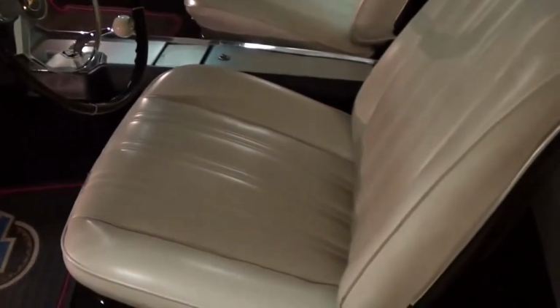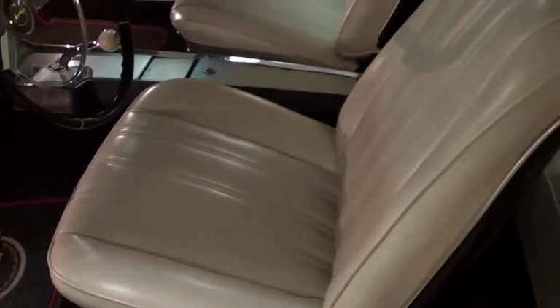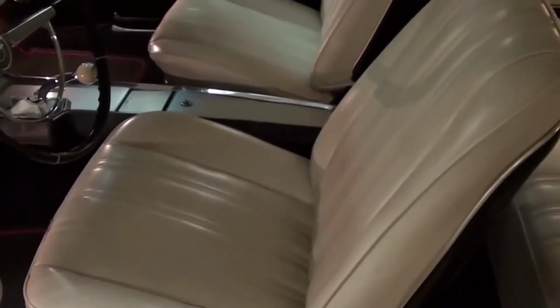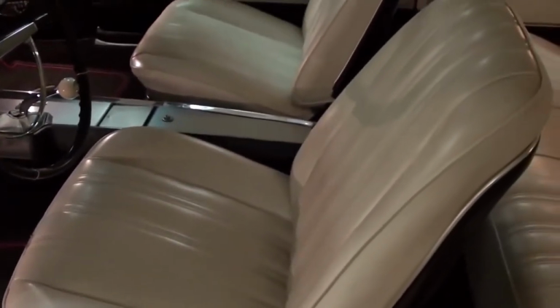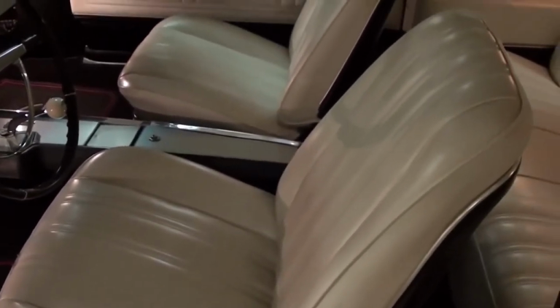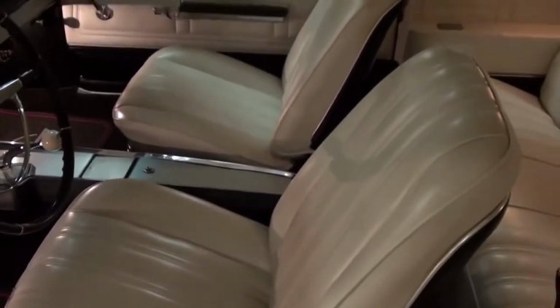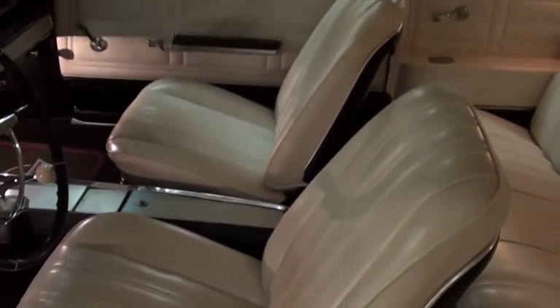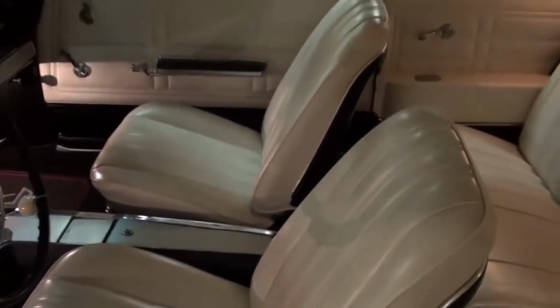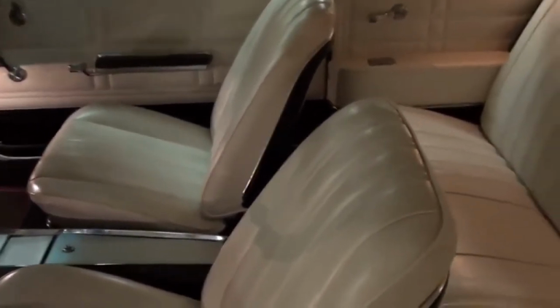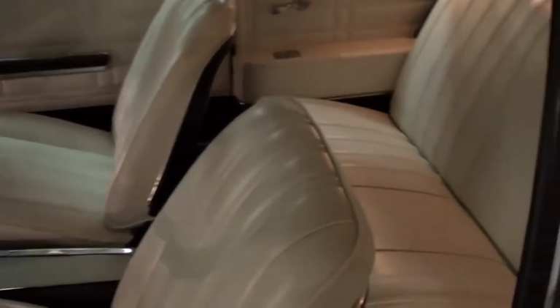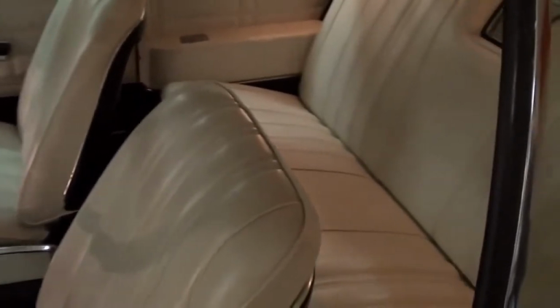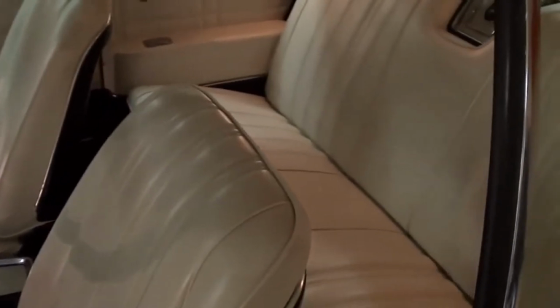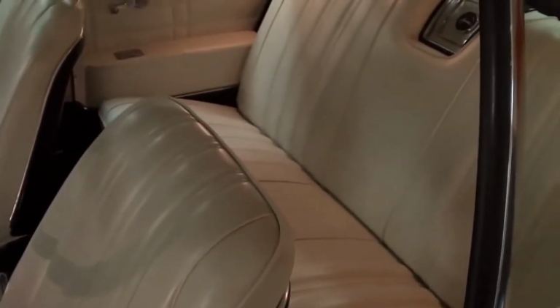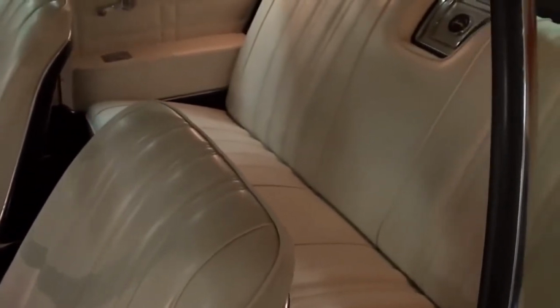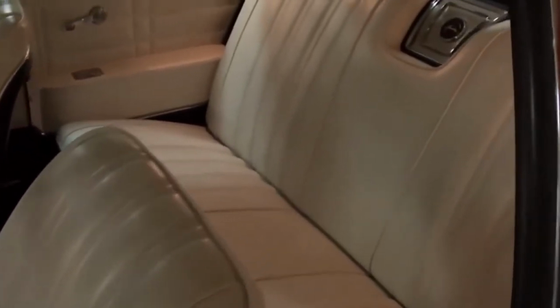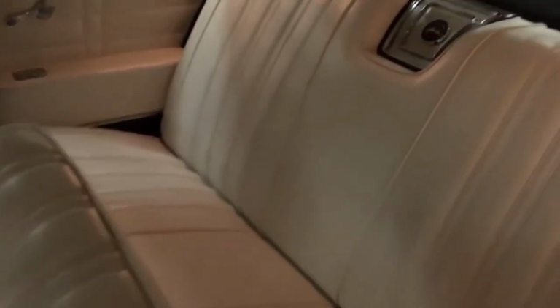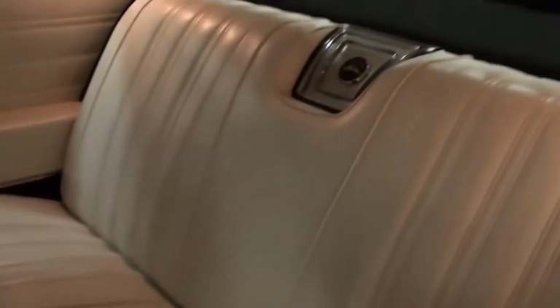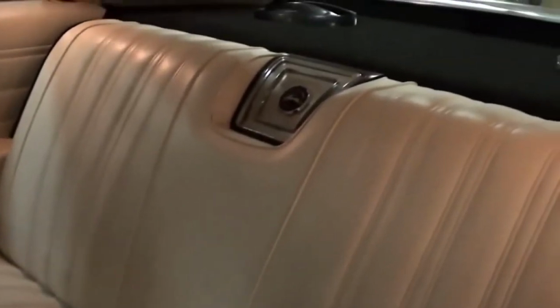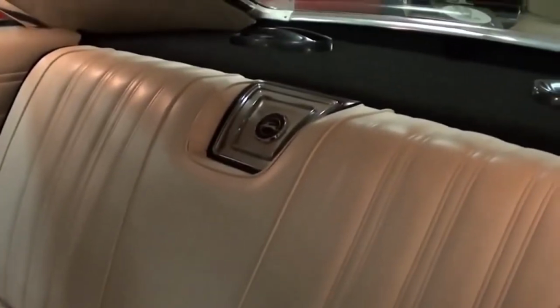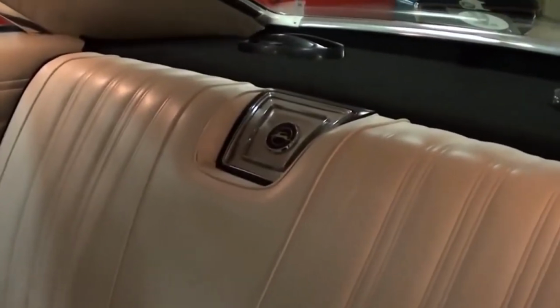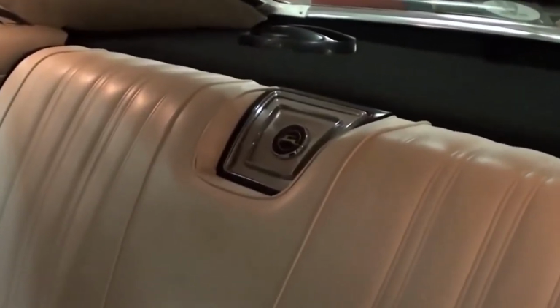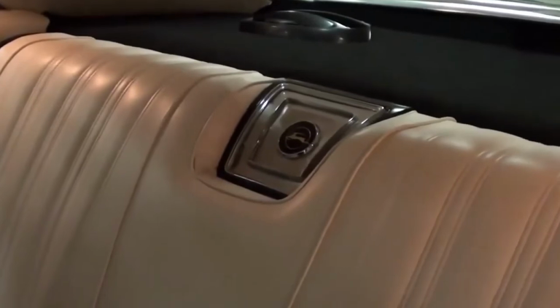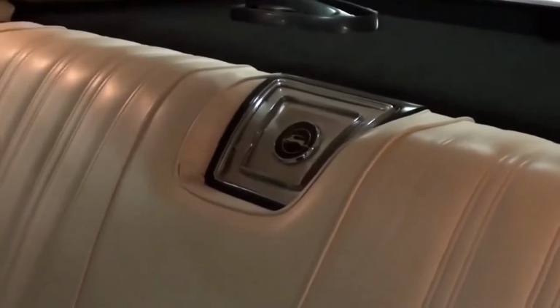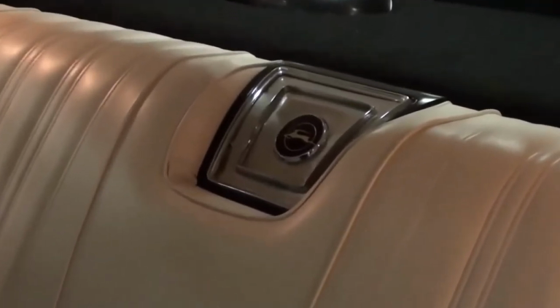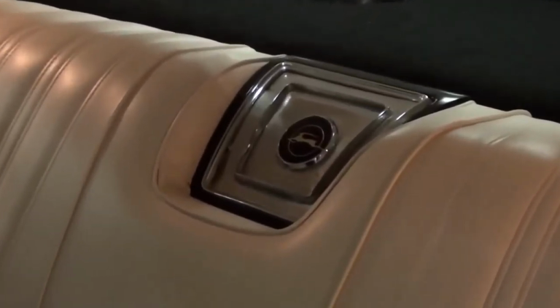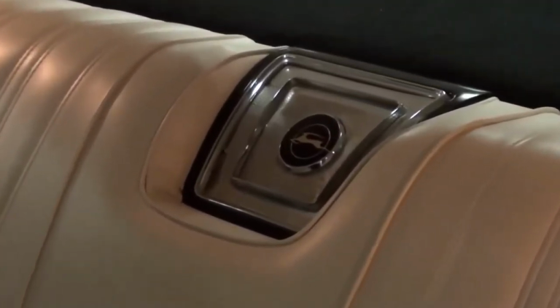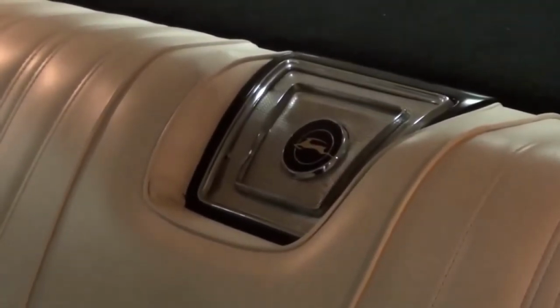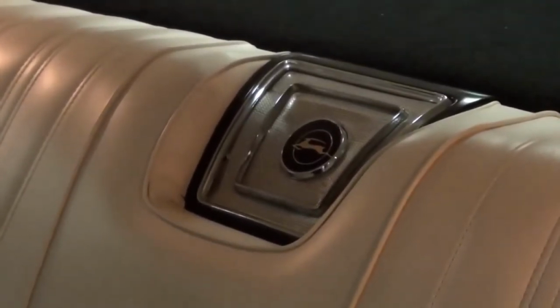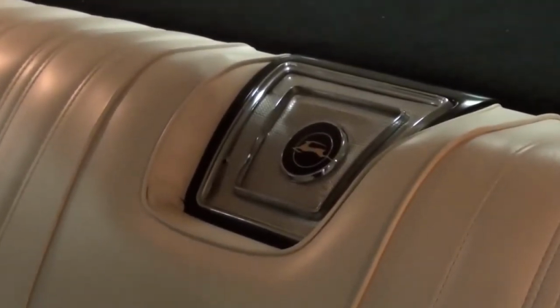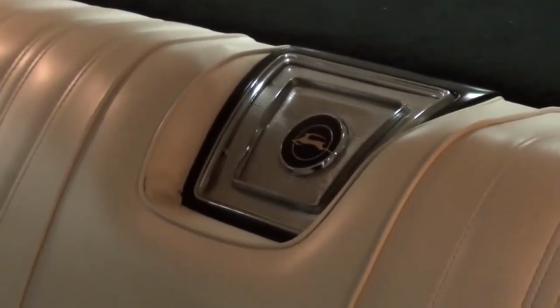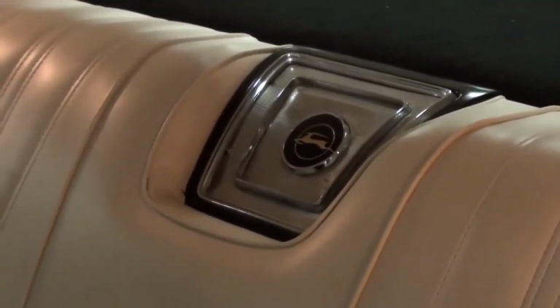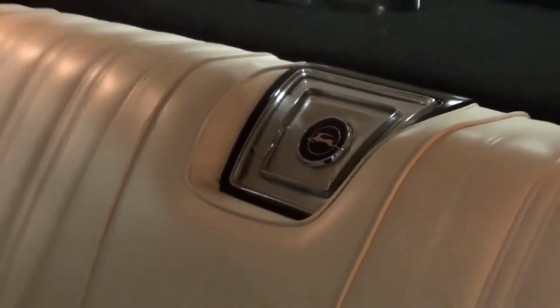We'll take a look inside — you can see the door panels look like new. Nice sort of mid-height bucket seats. Of course the rear seat matches, and you have the little cutout back there with an Impala badge in the center.